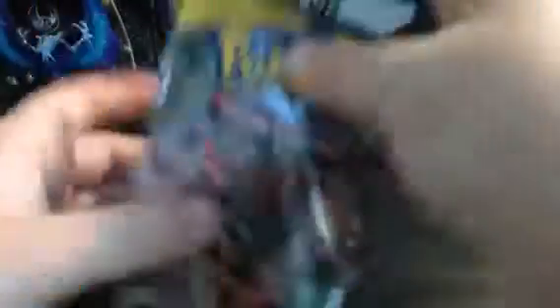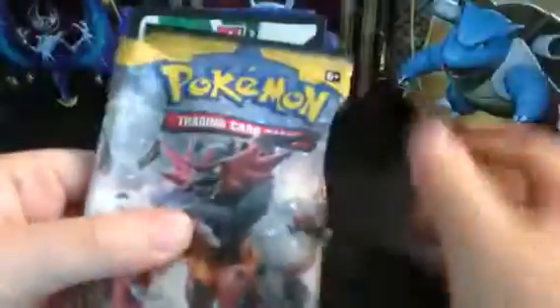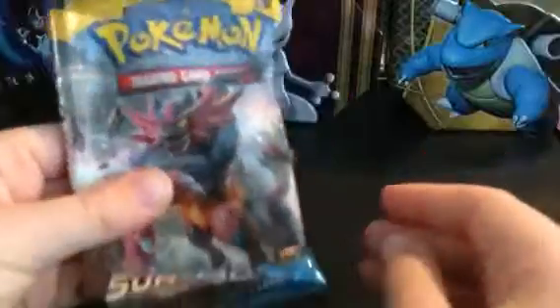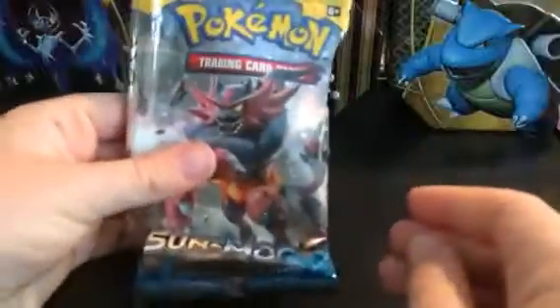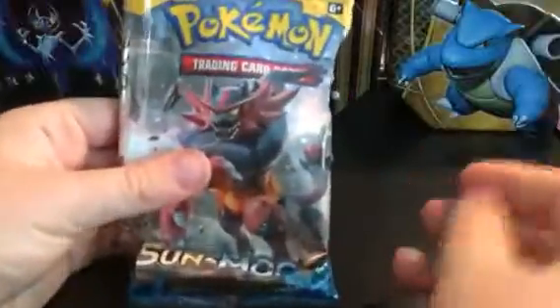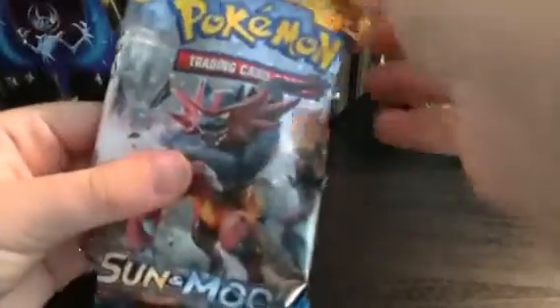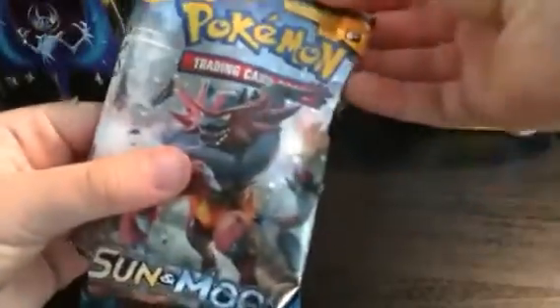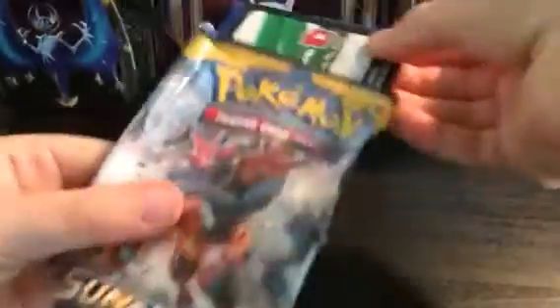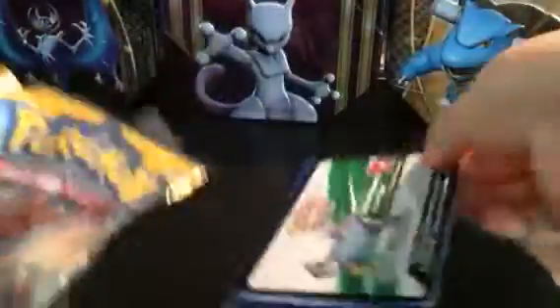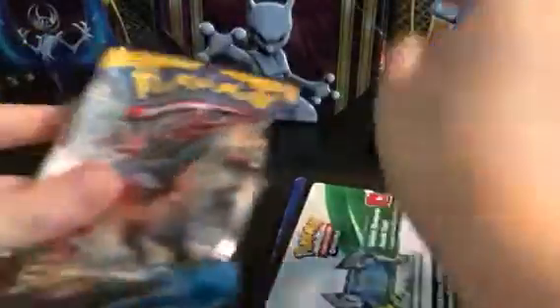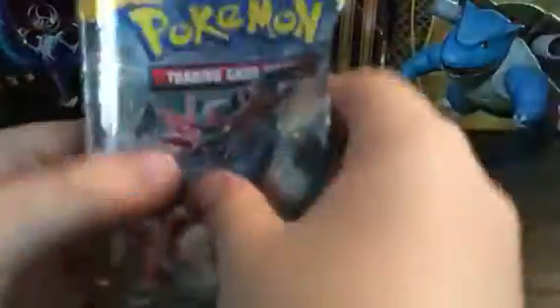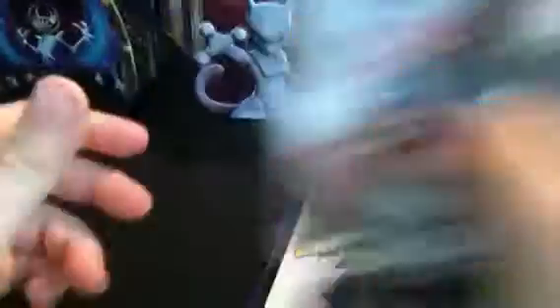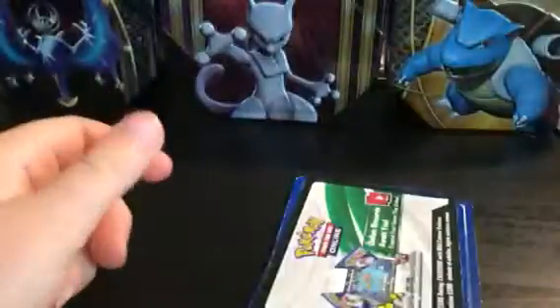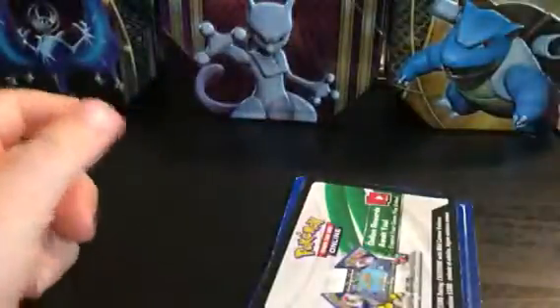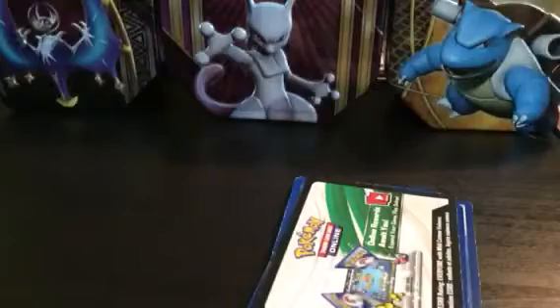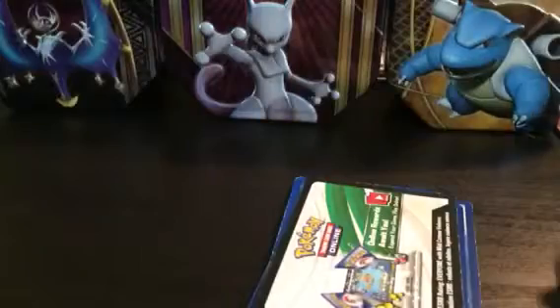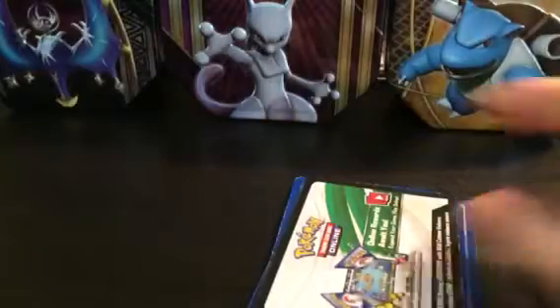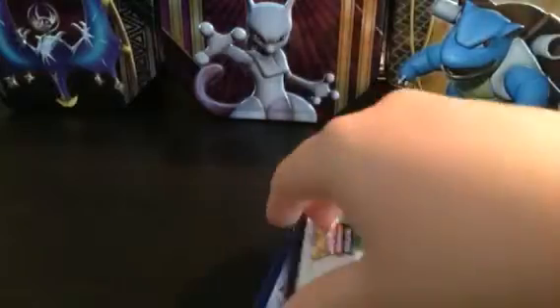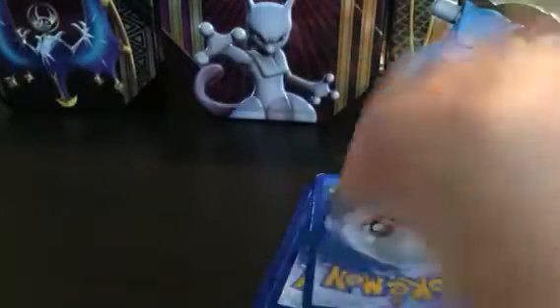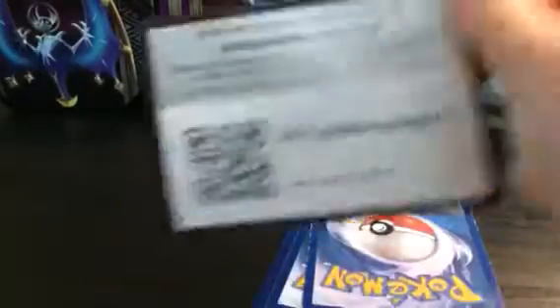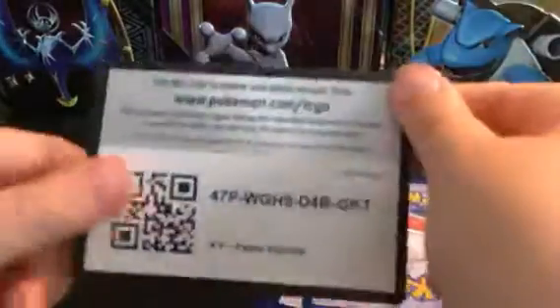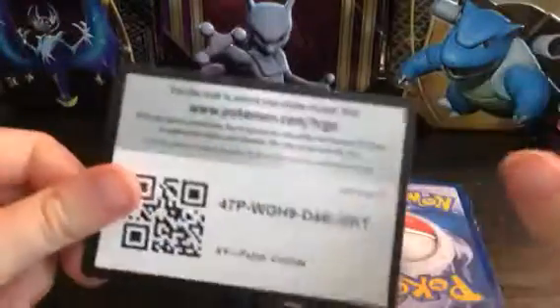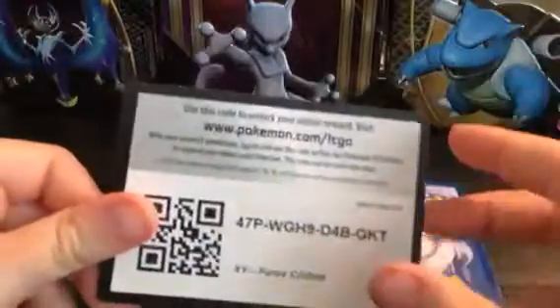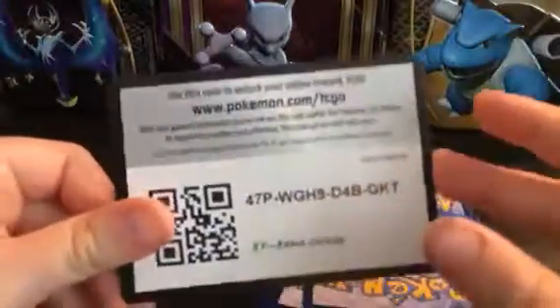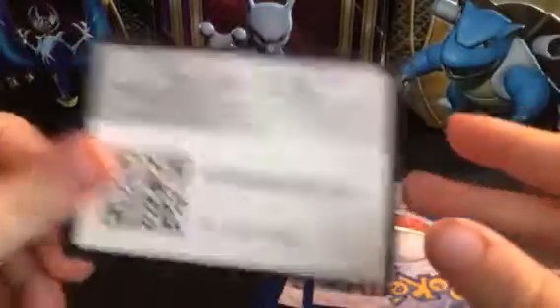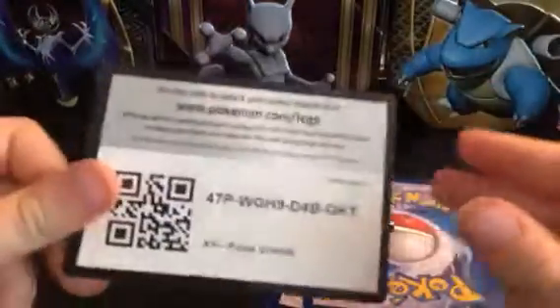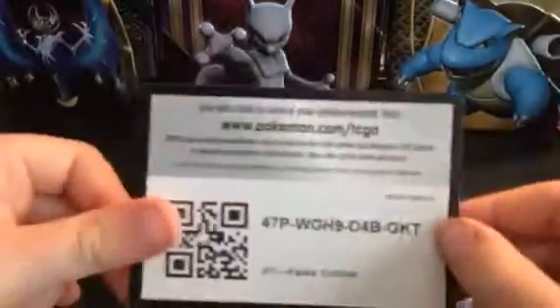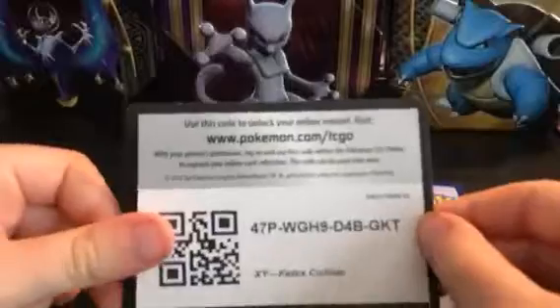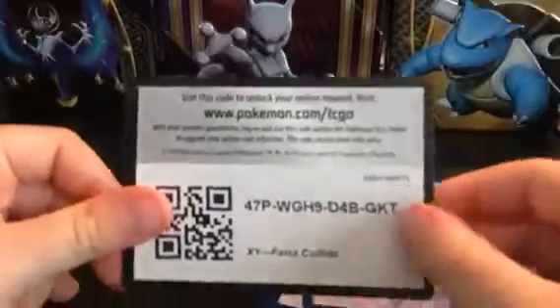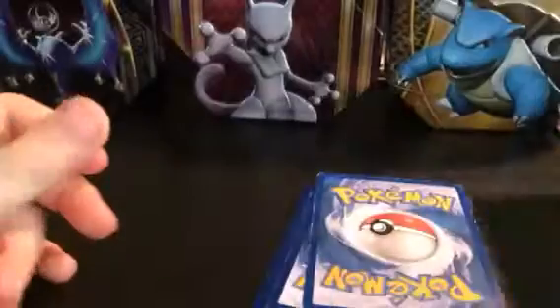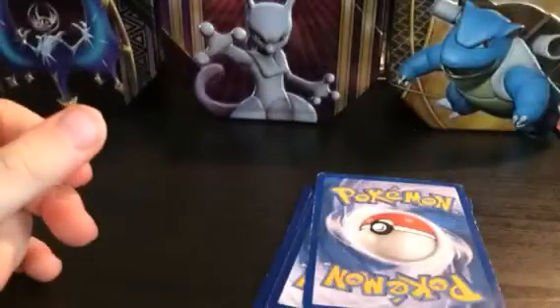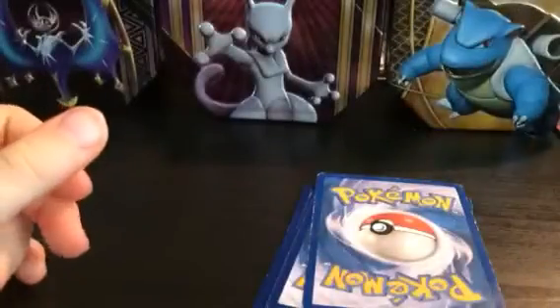The first pack we have is a Sun and Moon pack with Cinnabar artwork. I'm gonna put that off to the side. We have a white coat, so we could get a holo or an ultra rare.